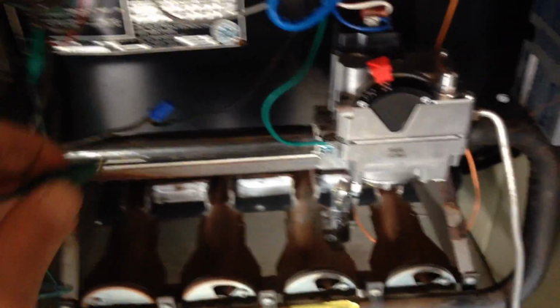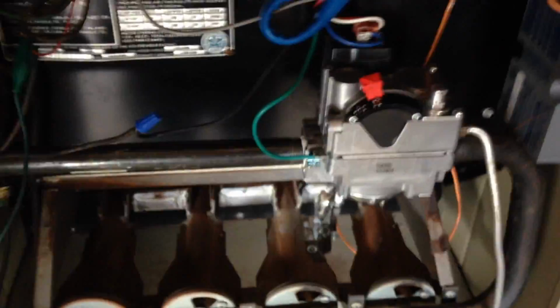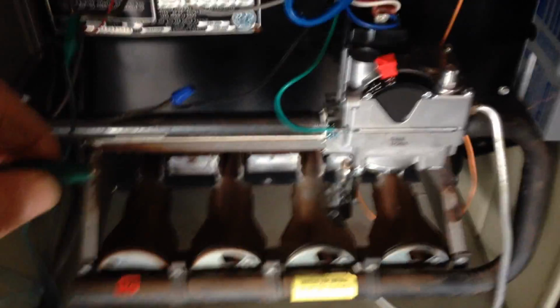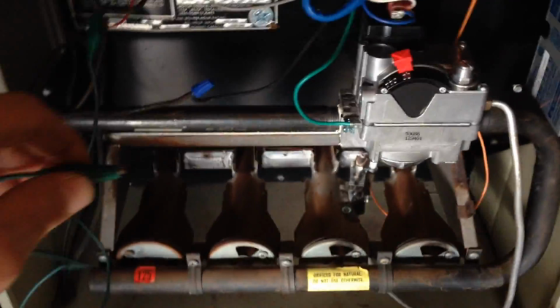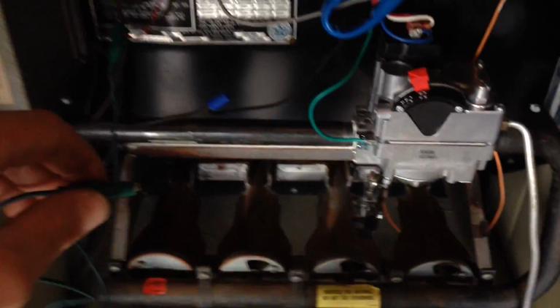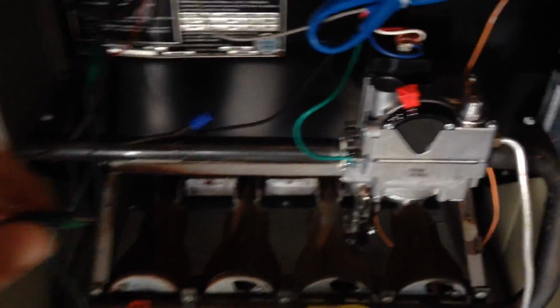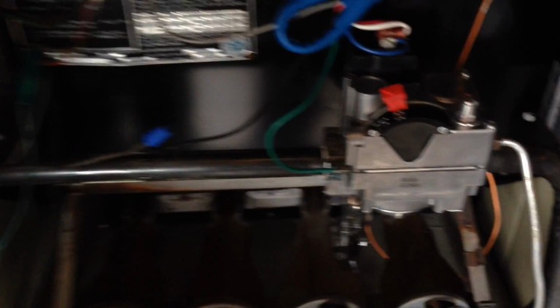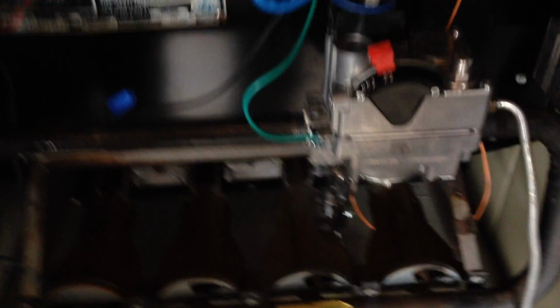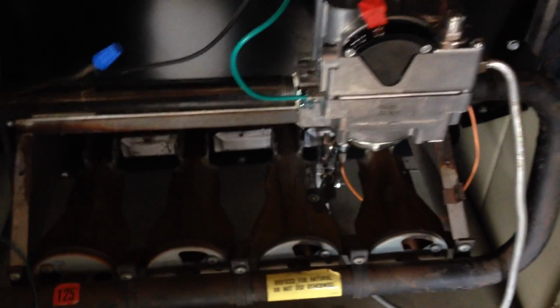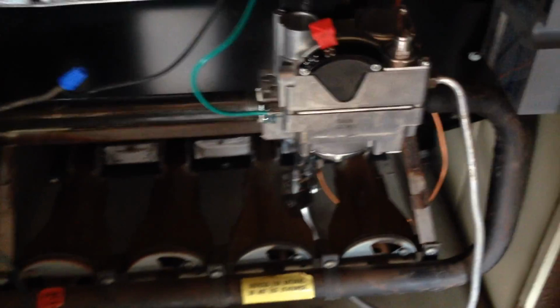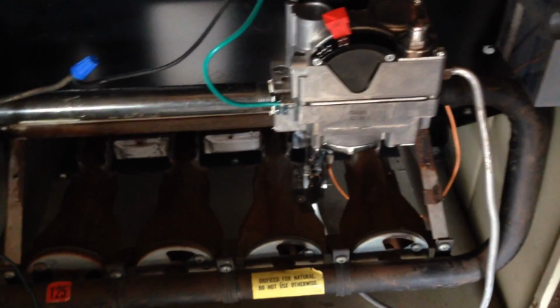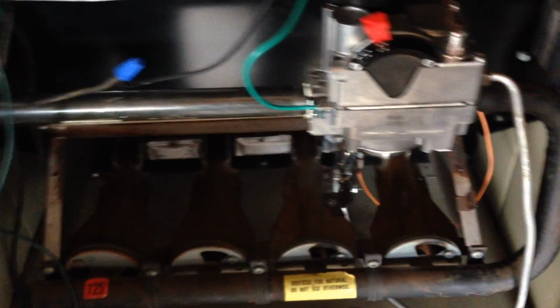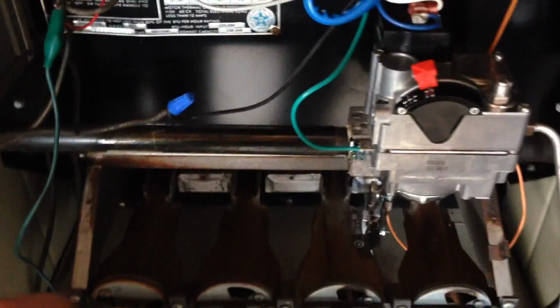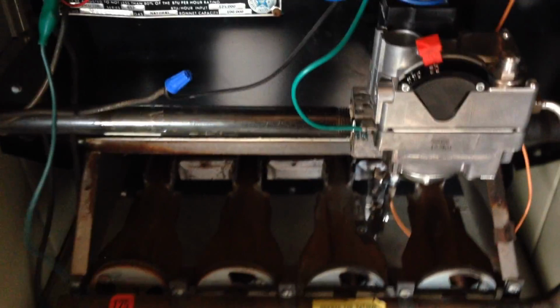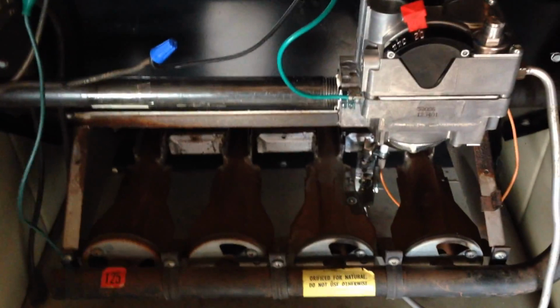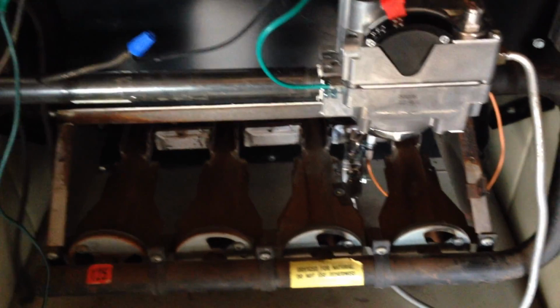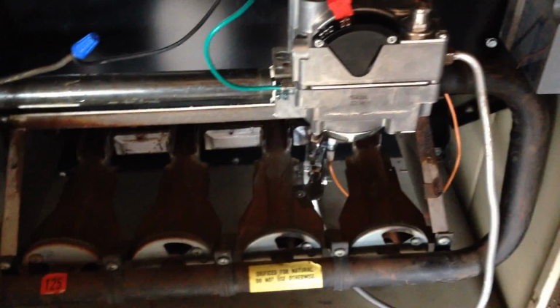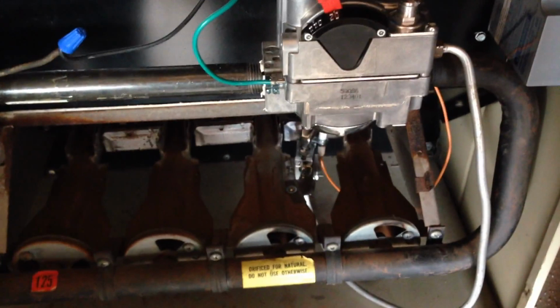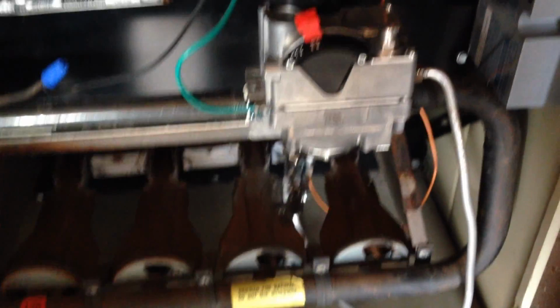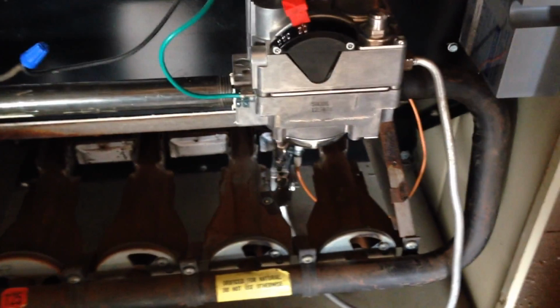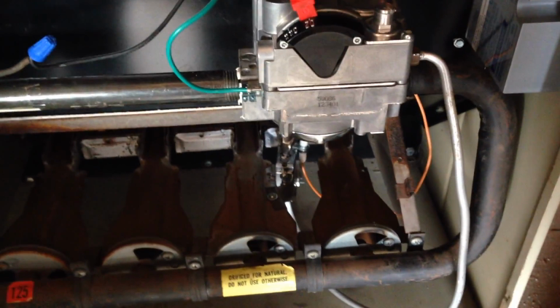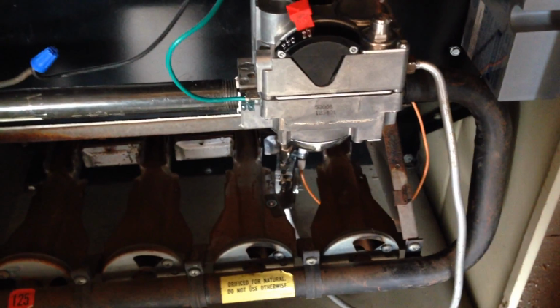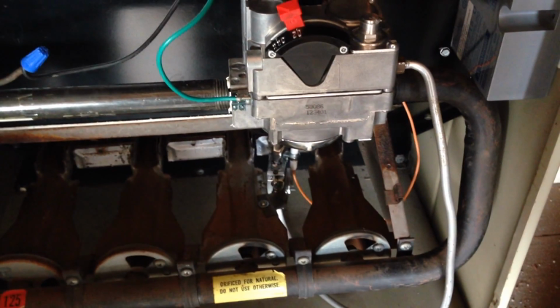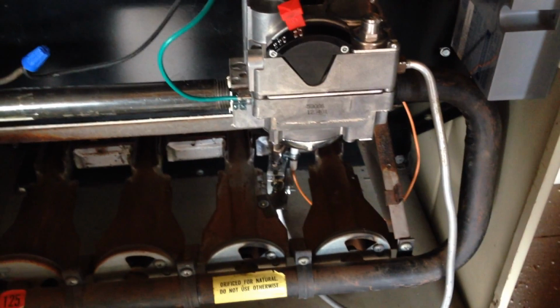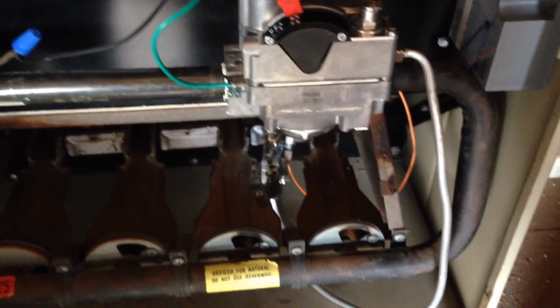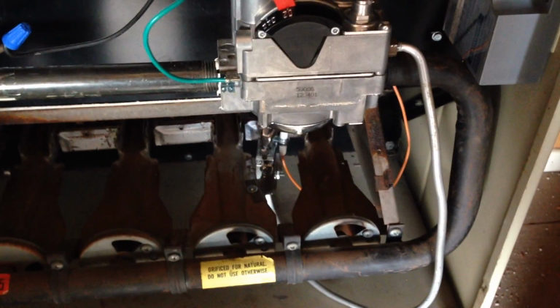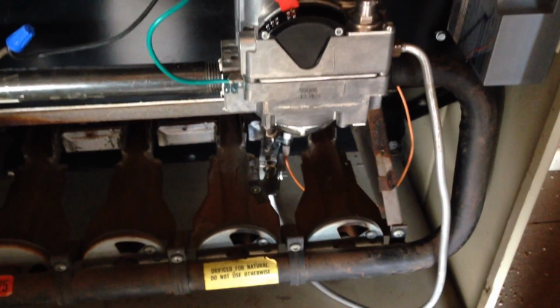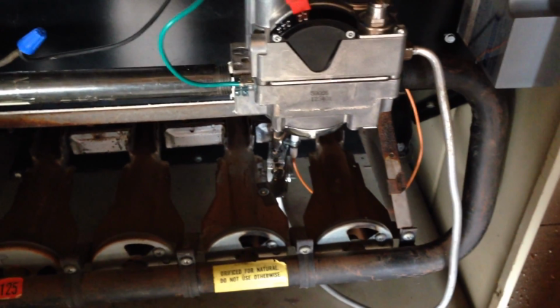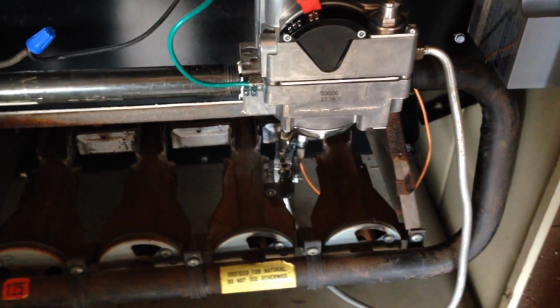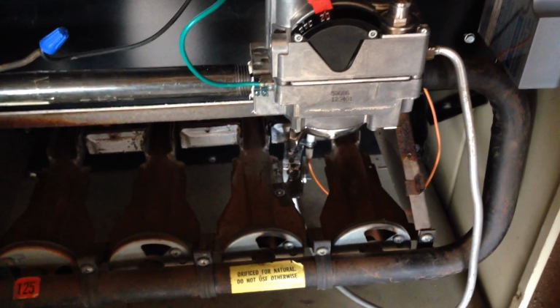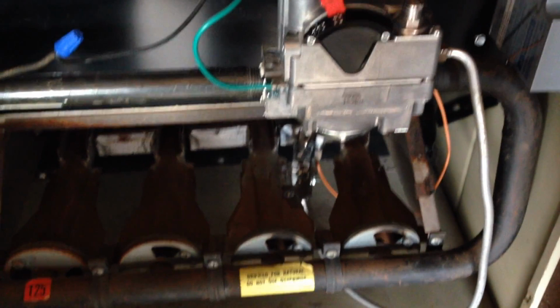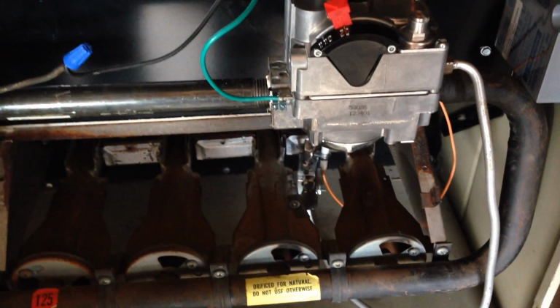When you first start up a retrofit like this, you've opened up the gas system. You're going to have to purge some air out of the lines before you get good gas going to your pilot.